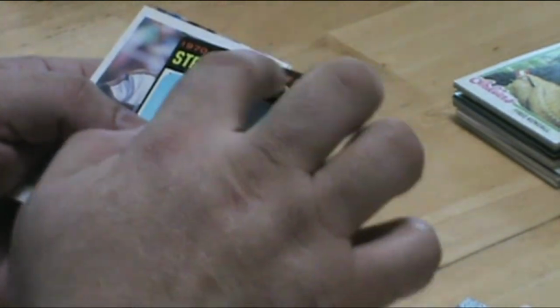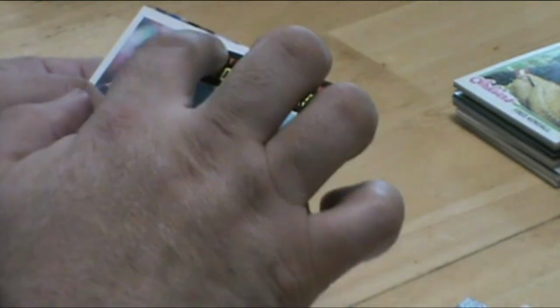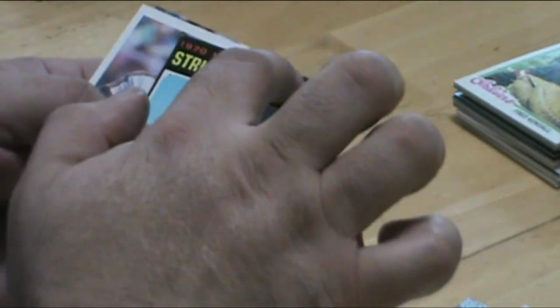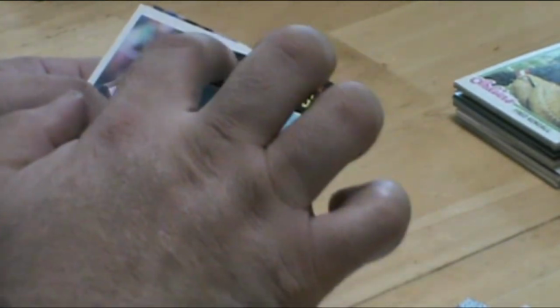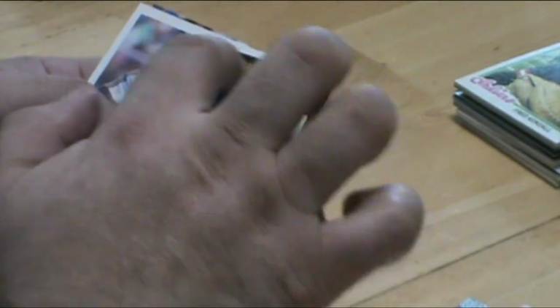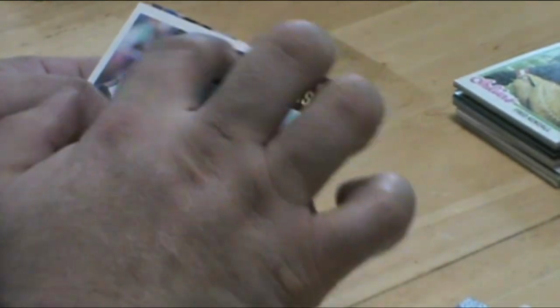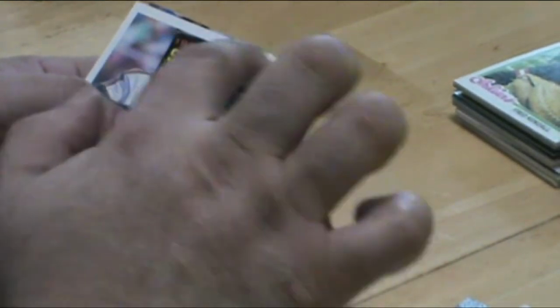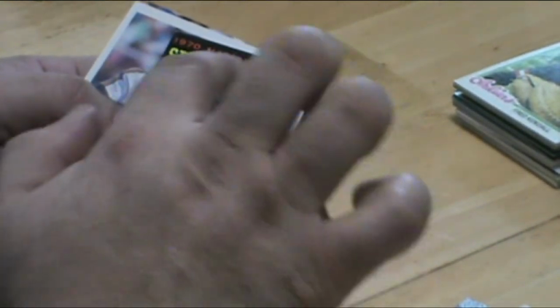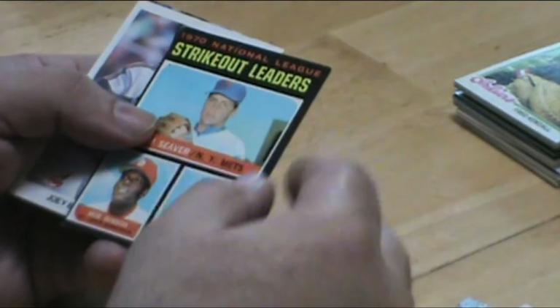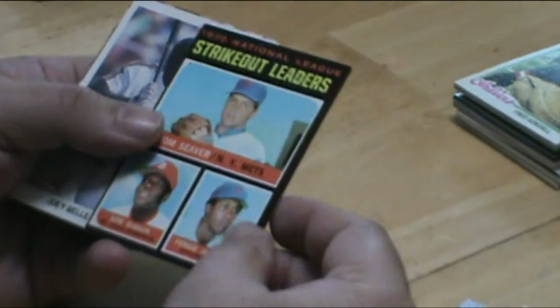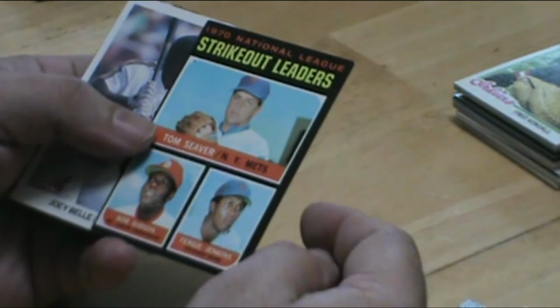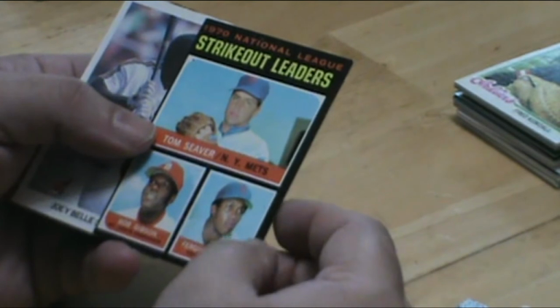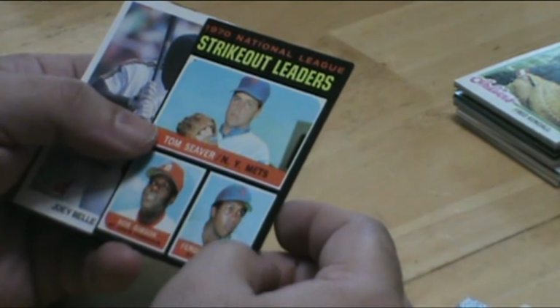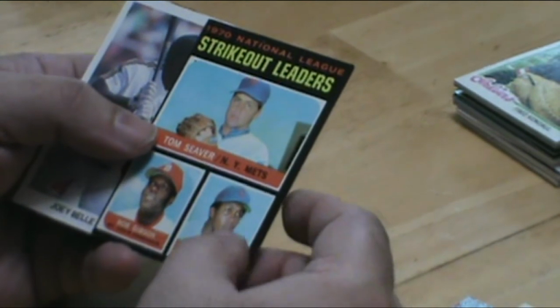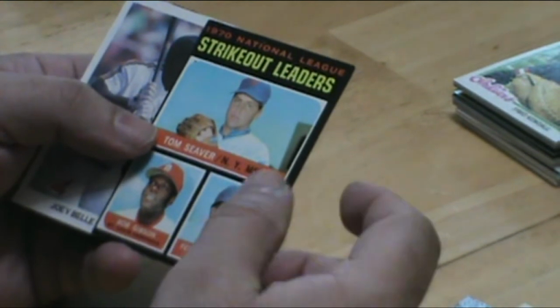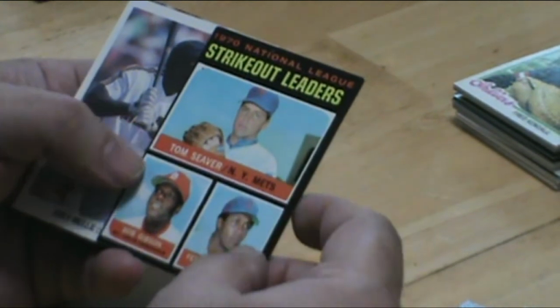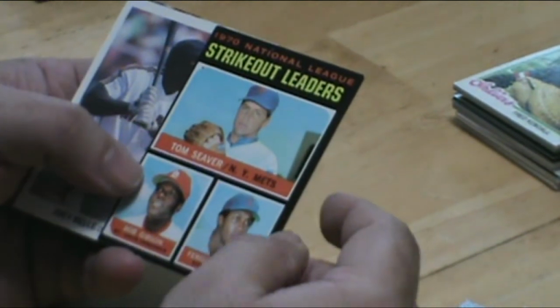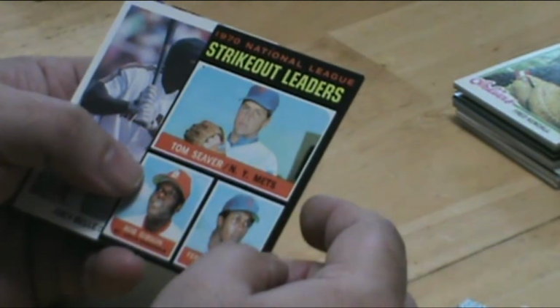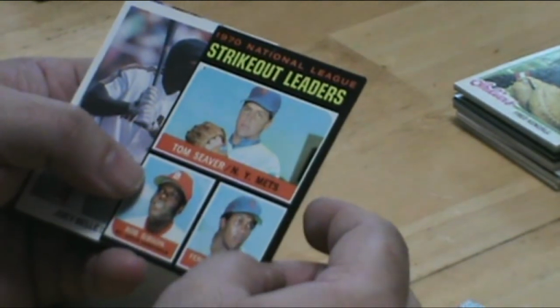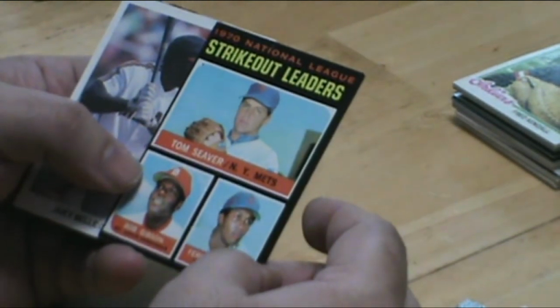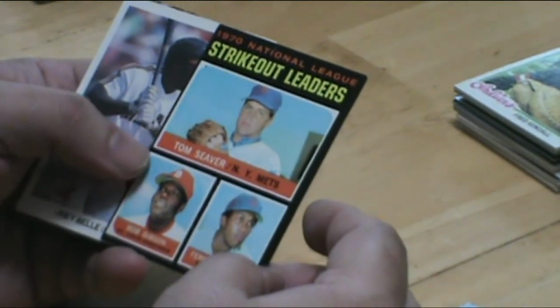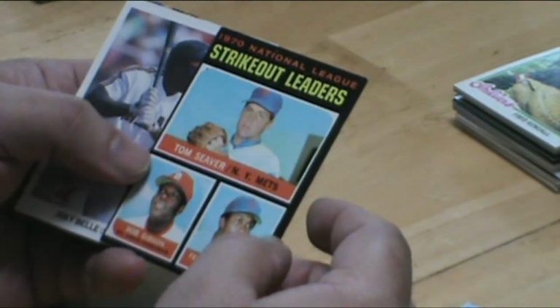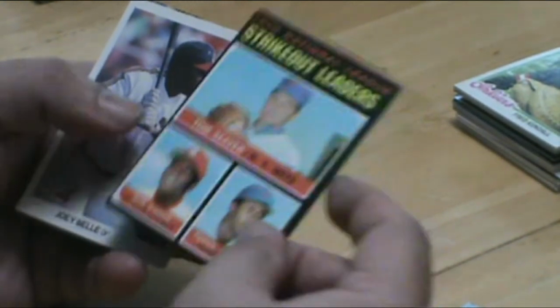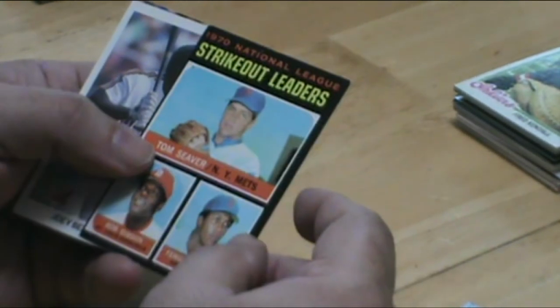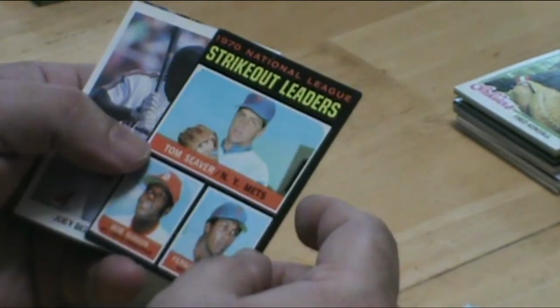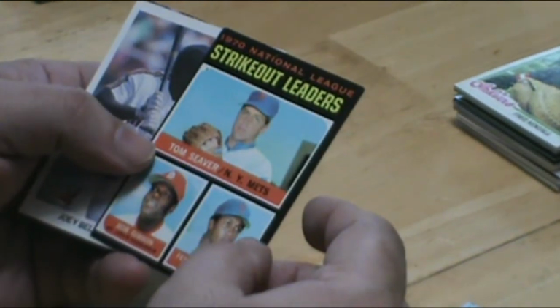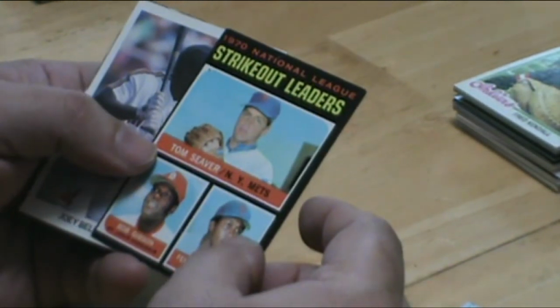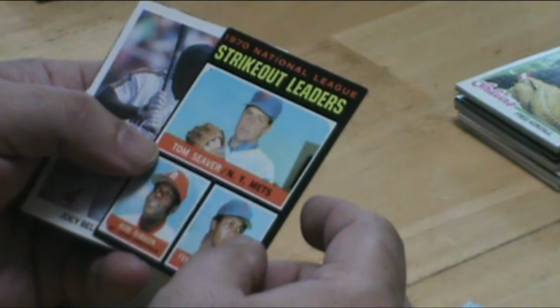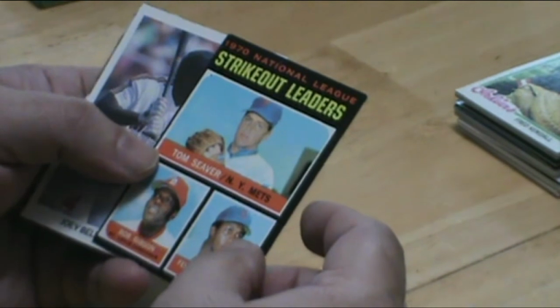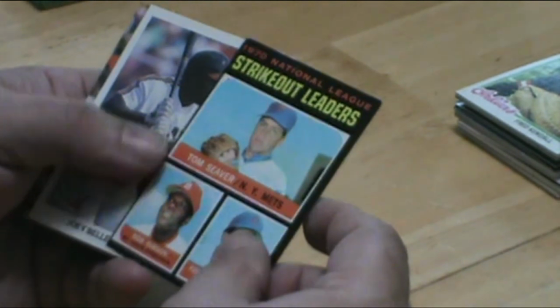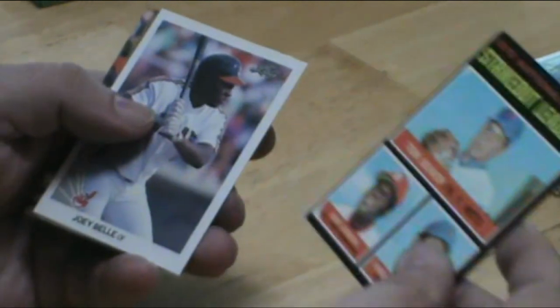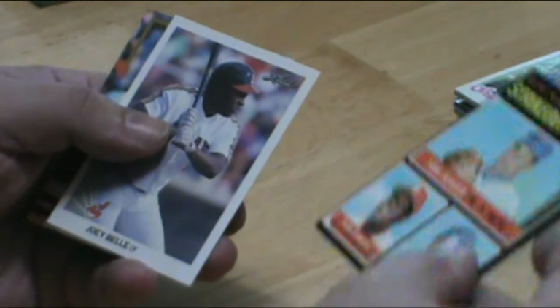A little bit of a crease in here, but again it's not a card I'd go out and look for to buy, but it's great to pick it up out of this pack.